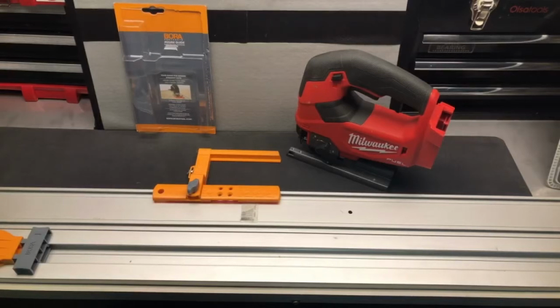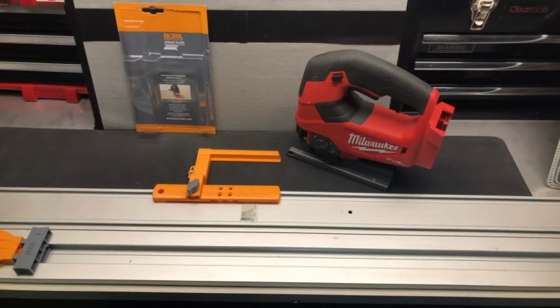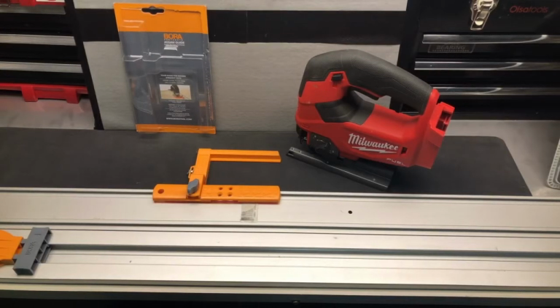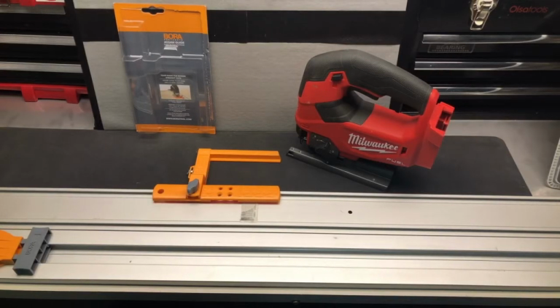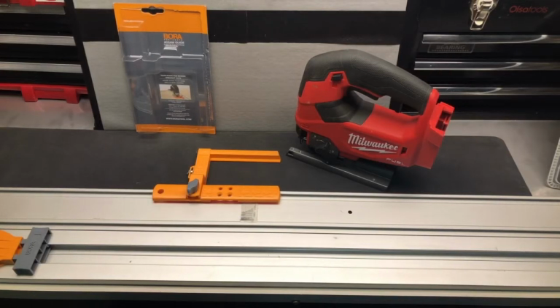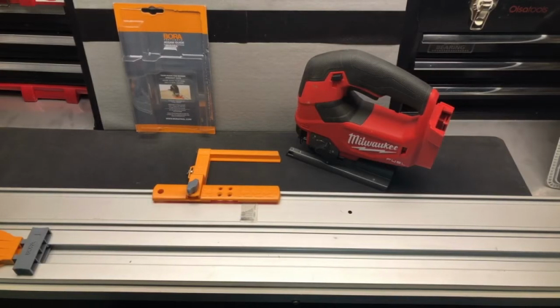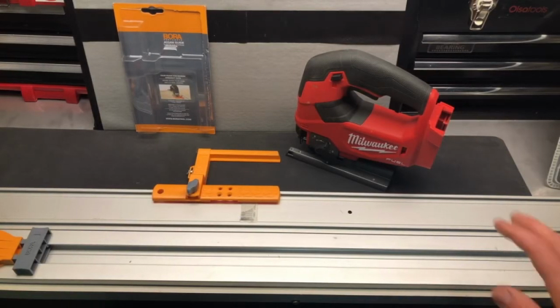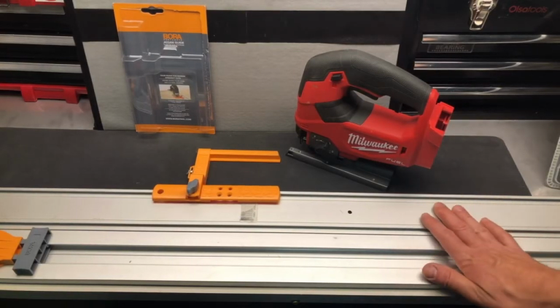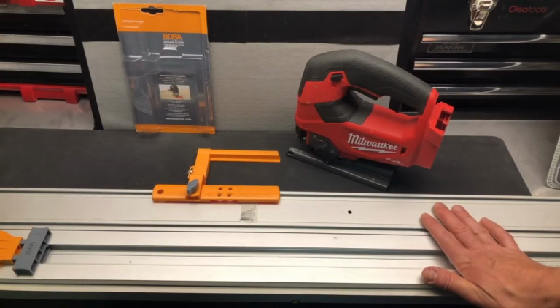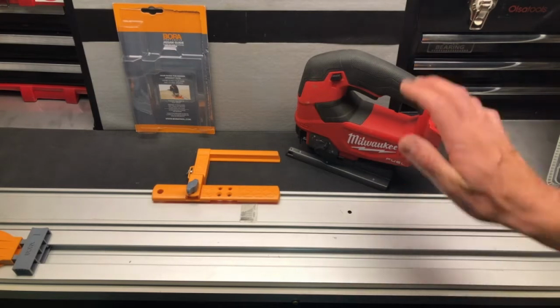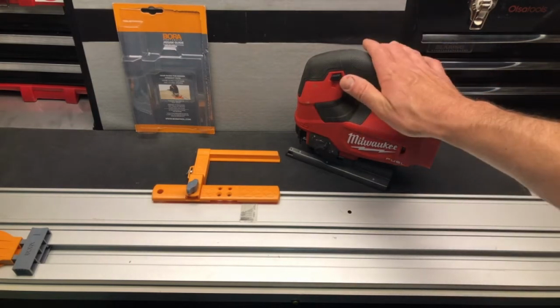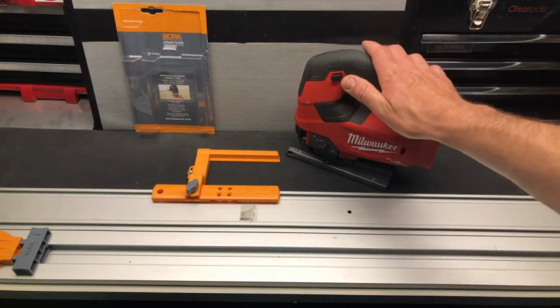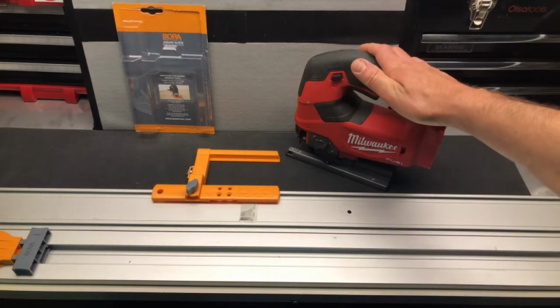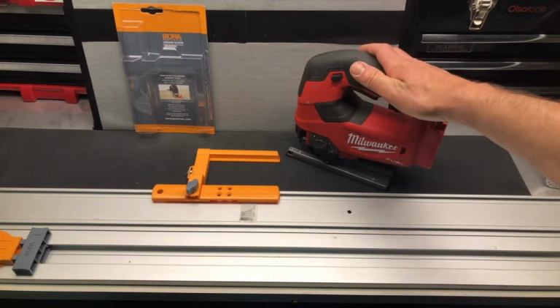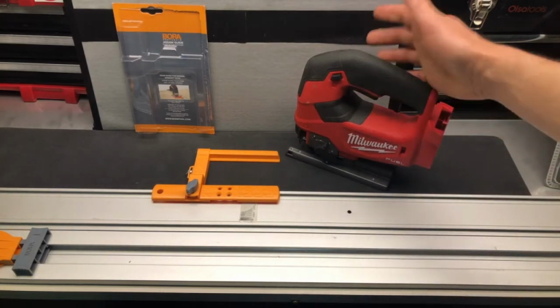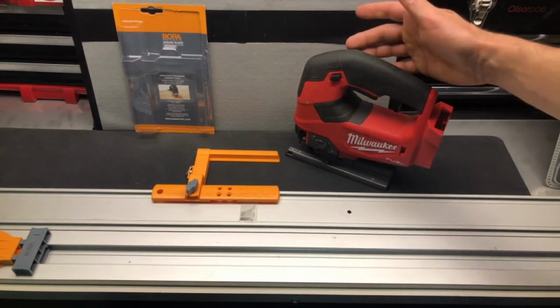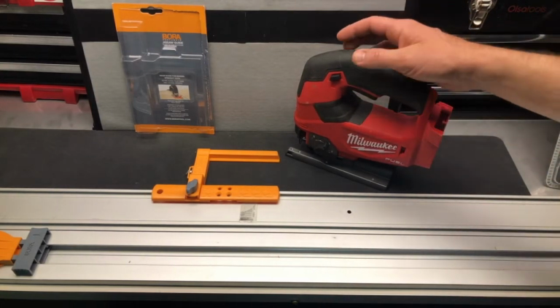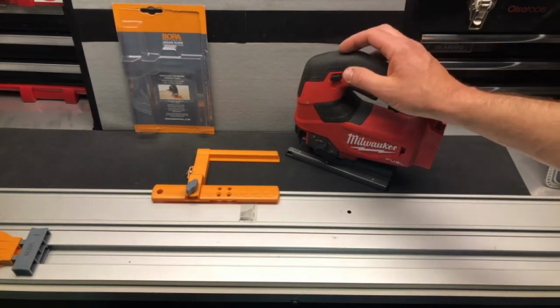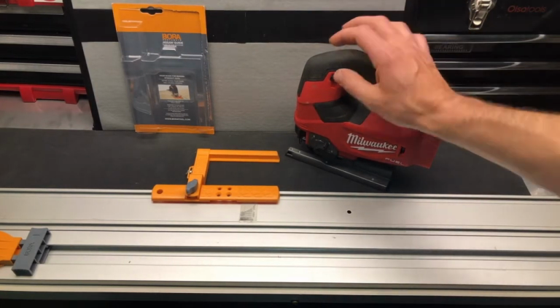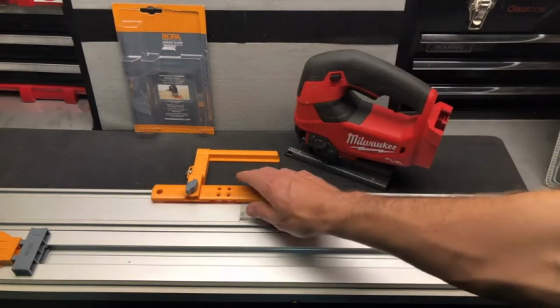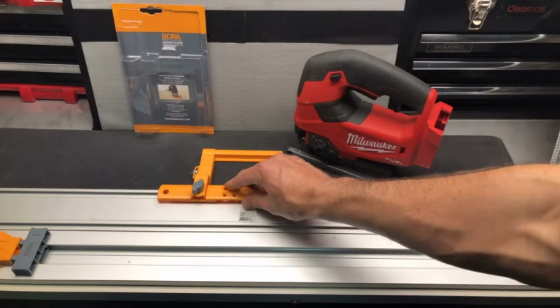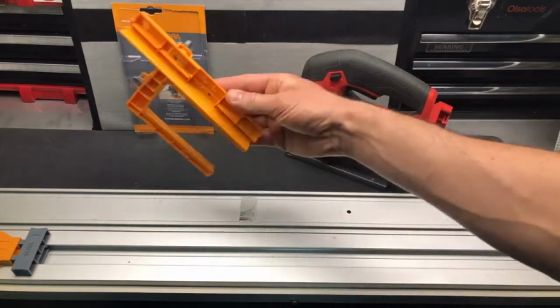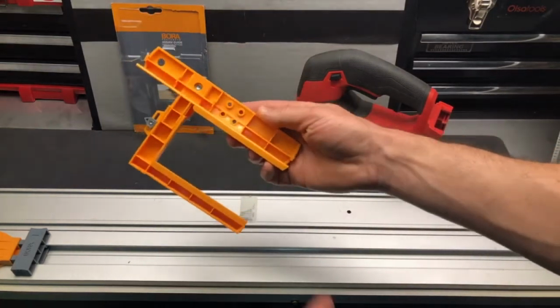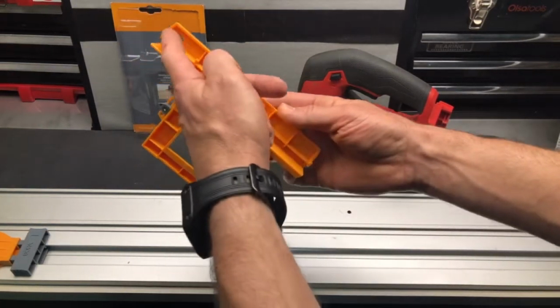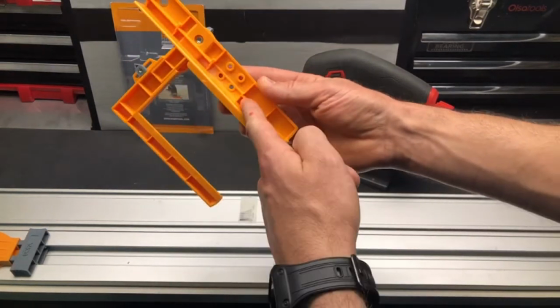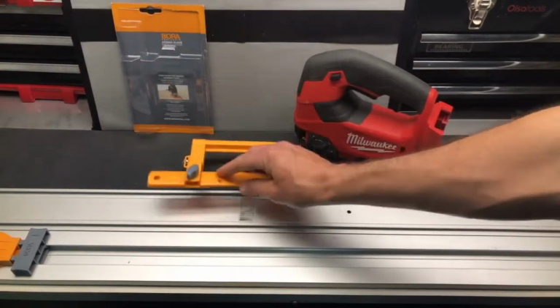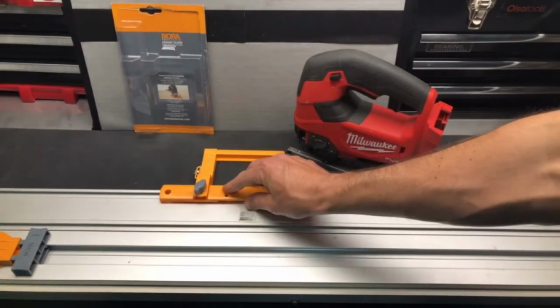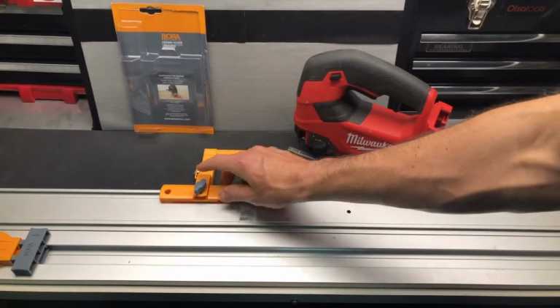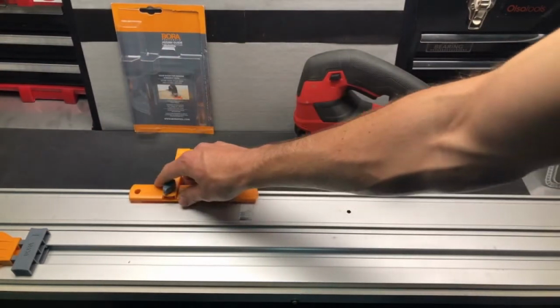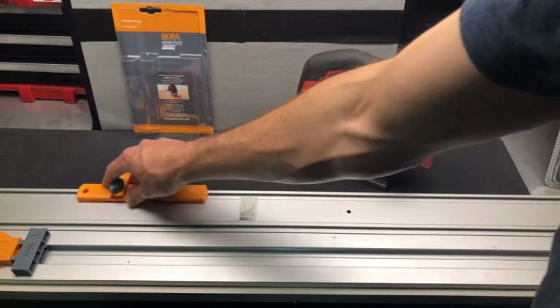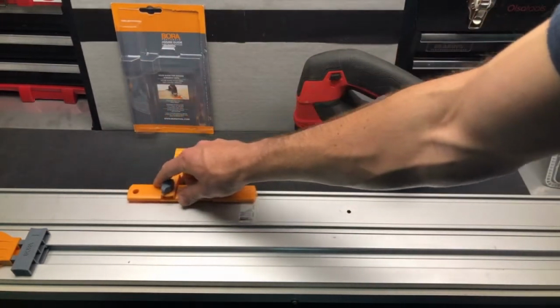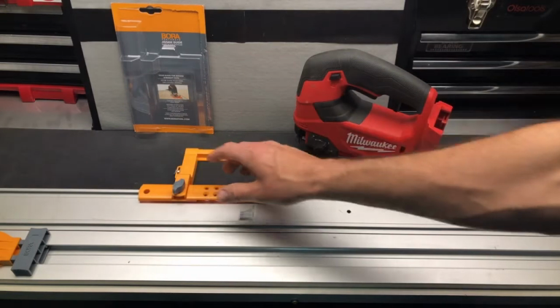Here we are with the Bora jigsaw guide. You can see I have the Bora track and my jigsaw right here. This one's really easy to put together. You can see how it sits in the track like so, and you're just going to slide along this track.